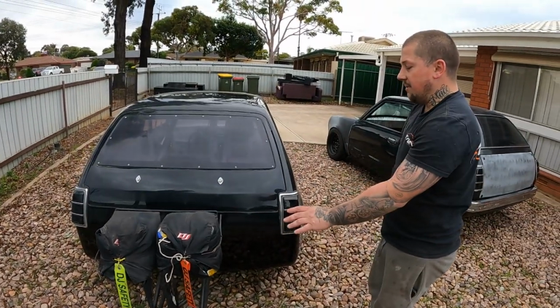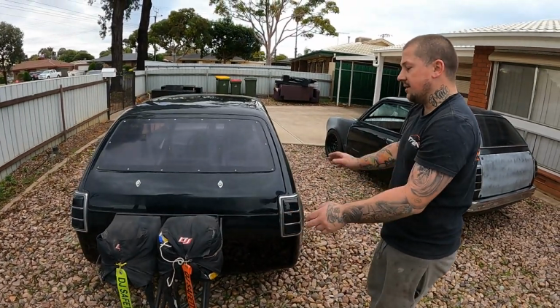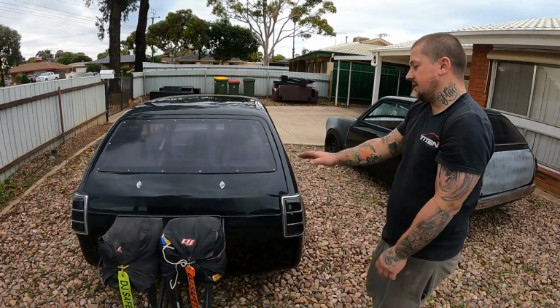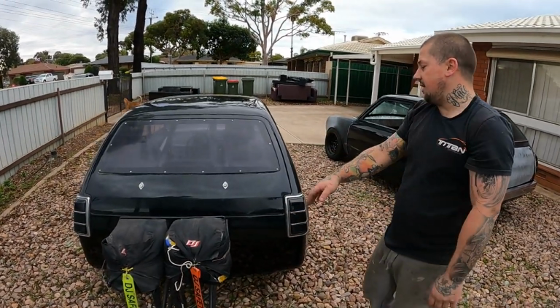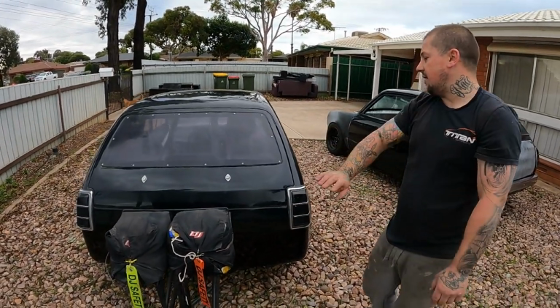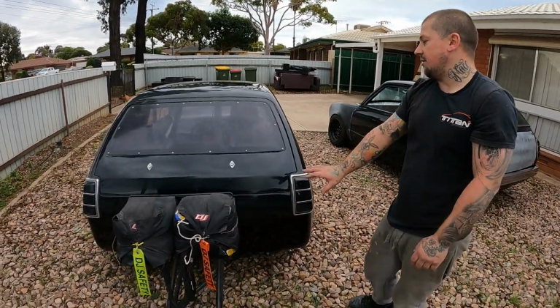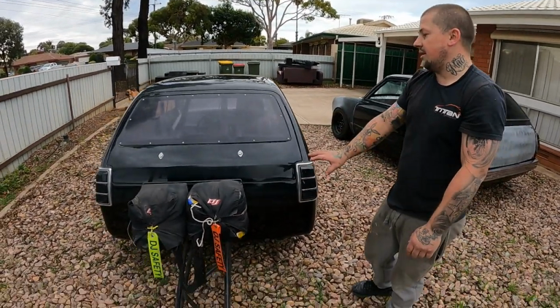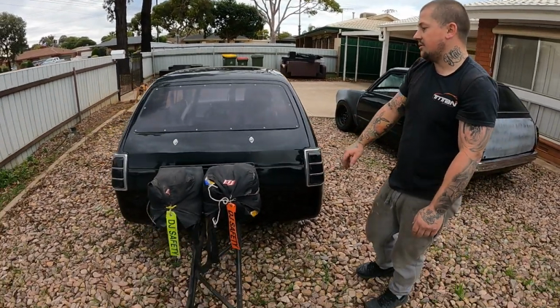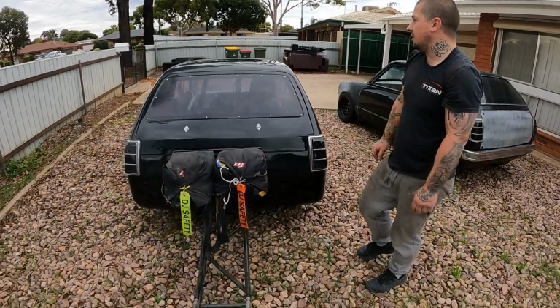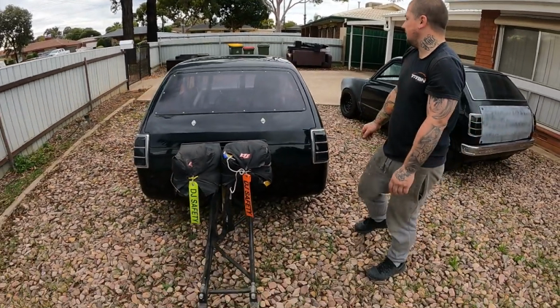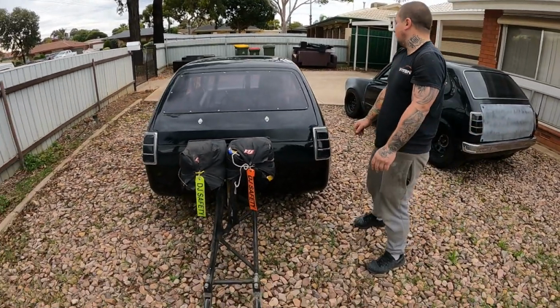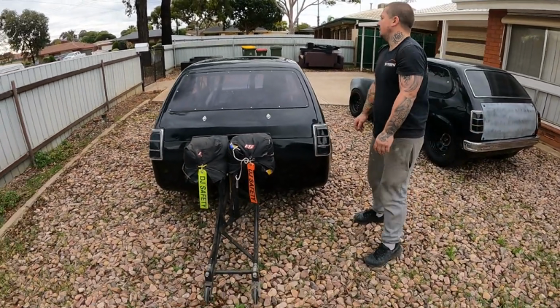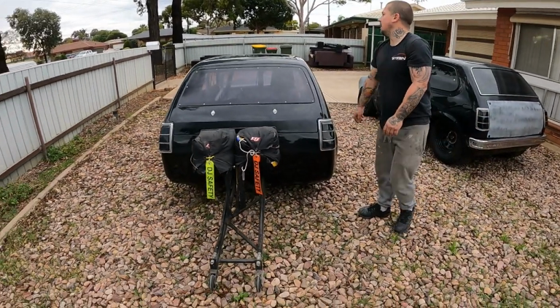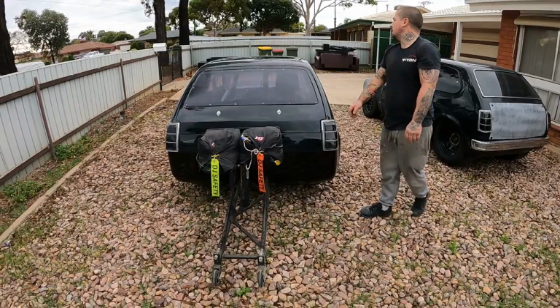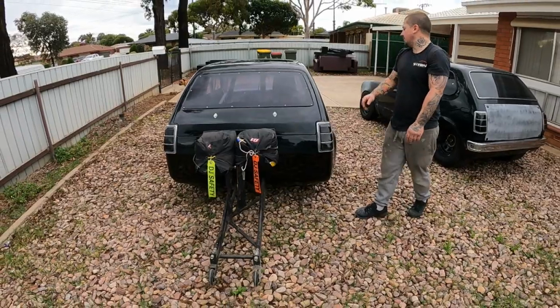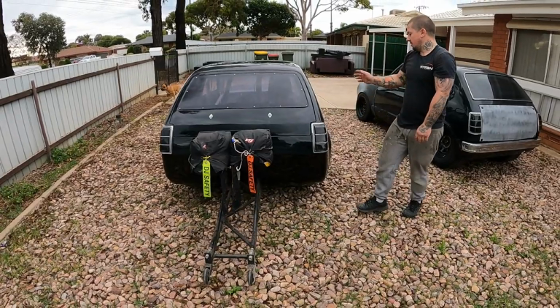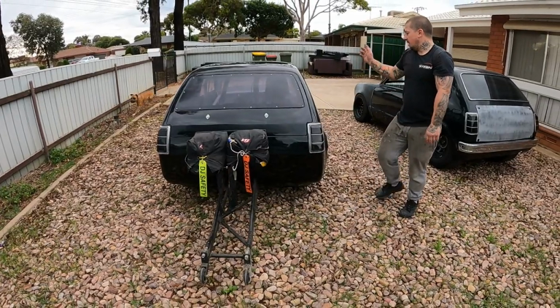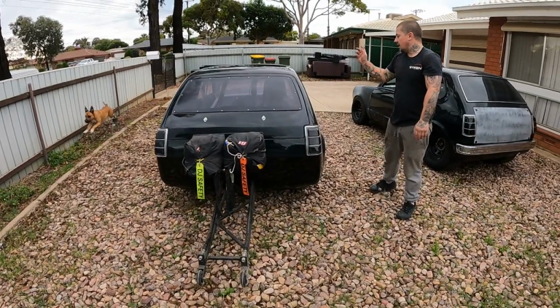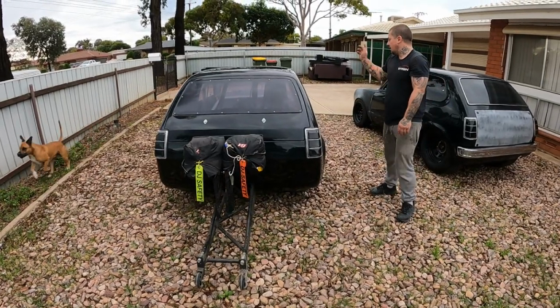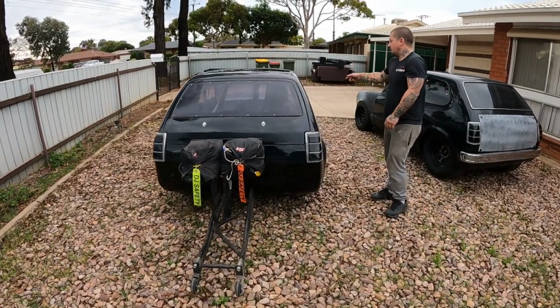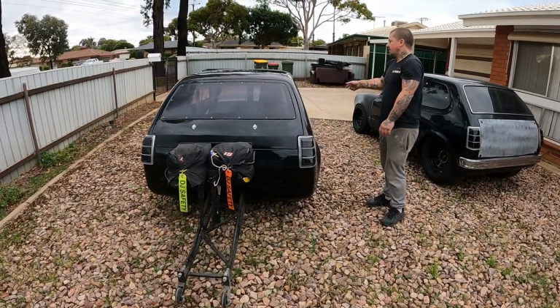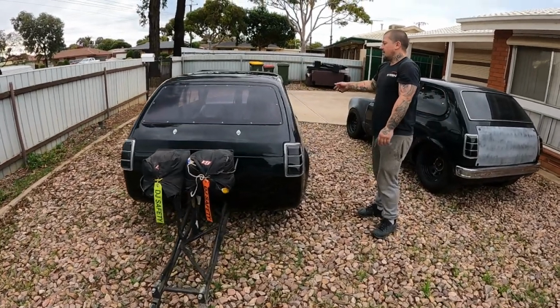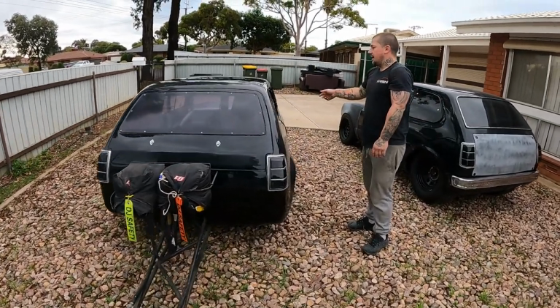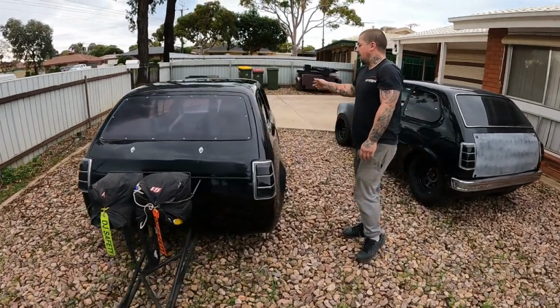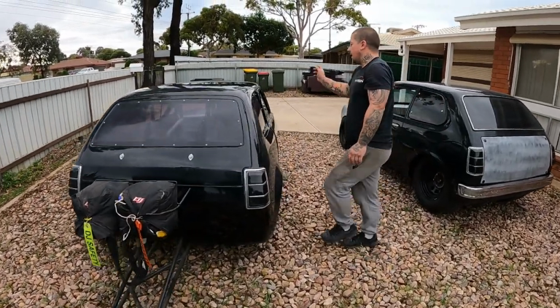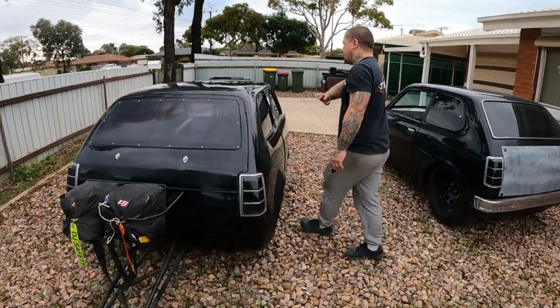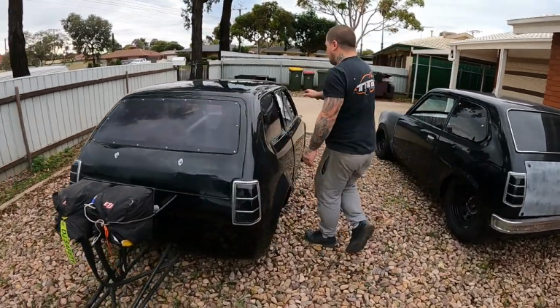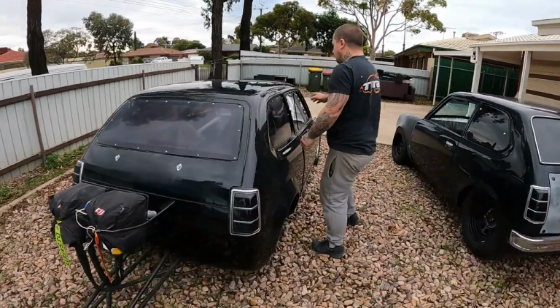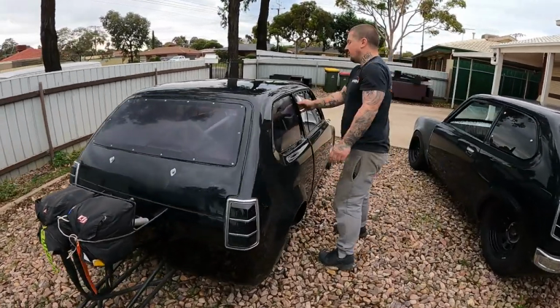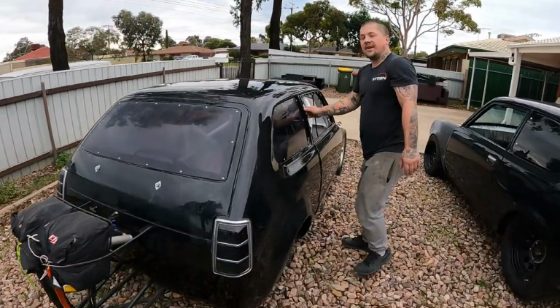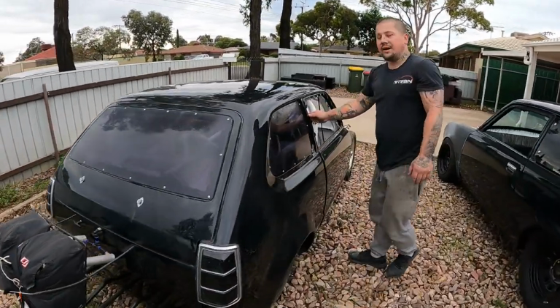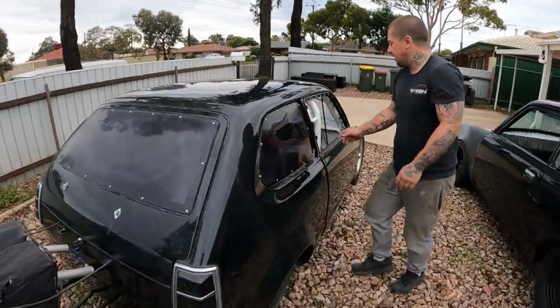Wheelie bars — obviously need them, you guys know what they're for. And full funny car cage, as you can see.